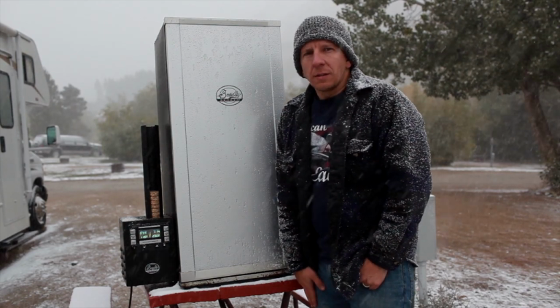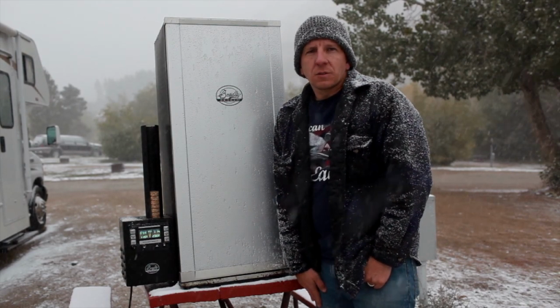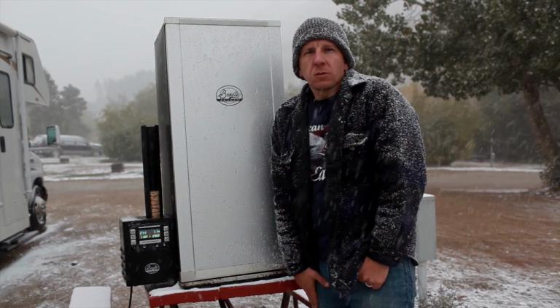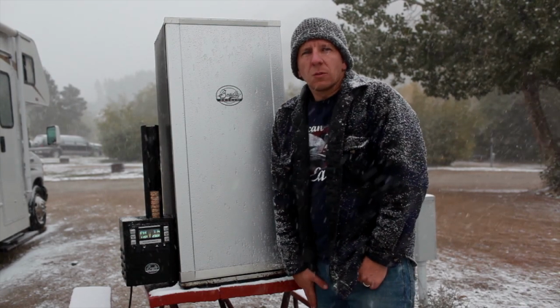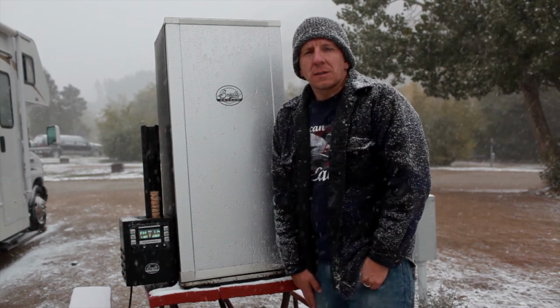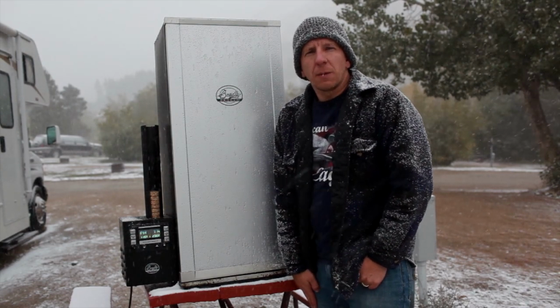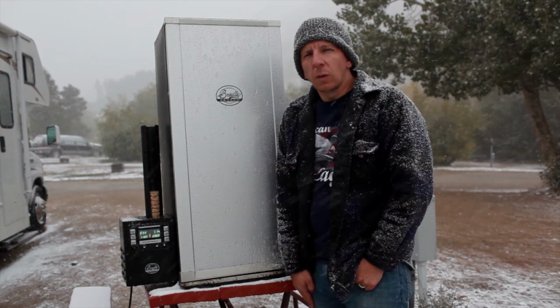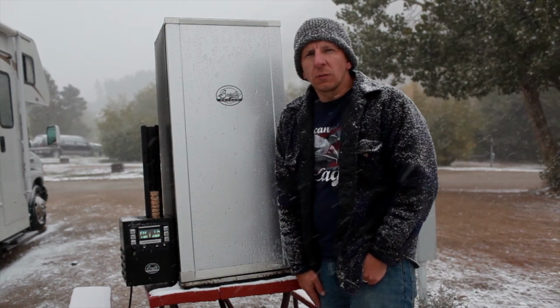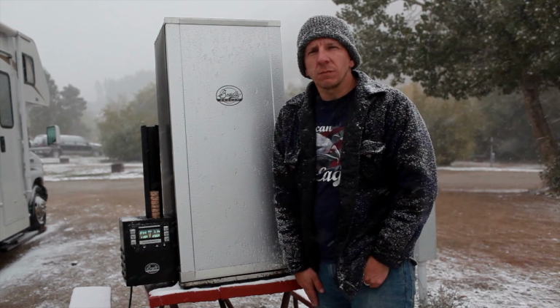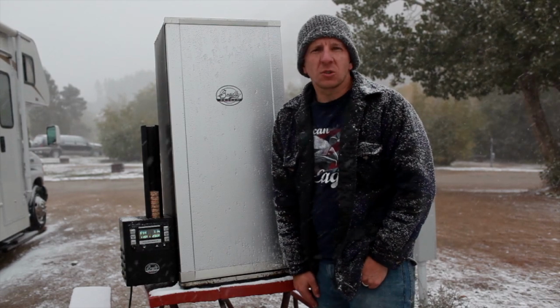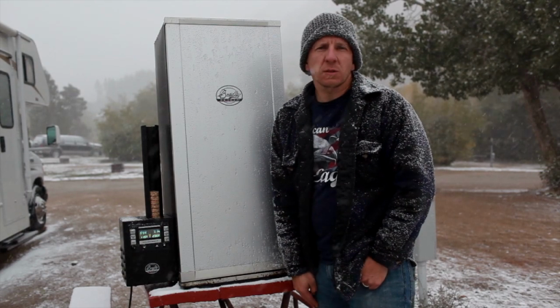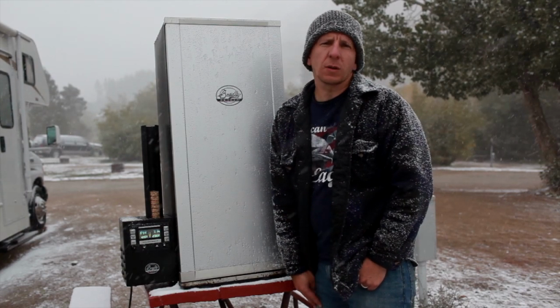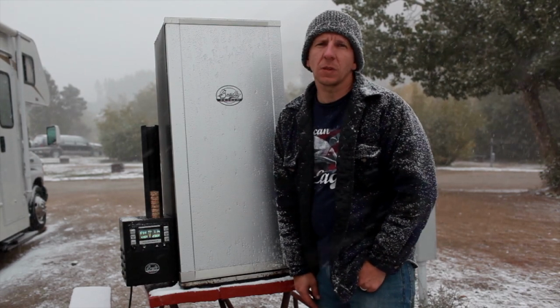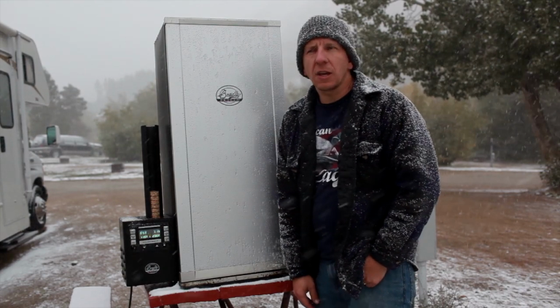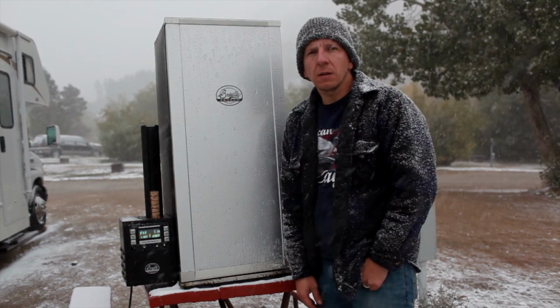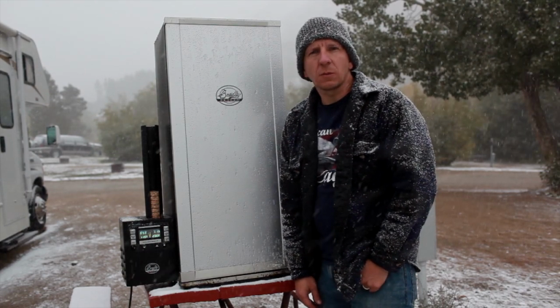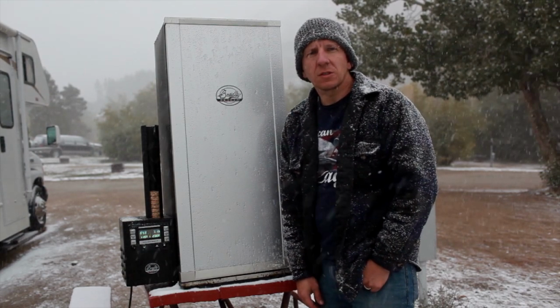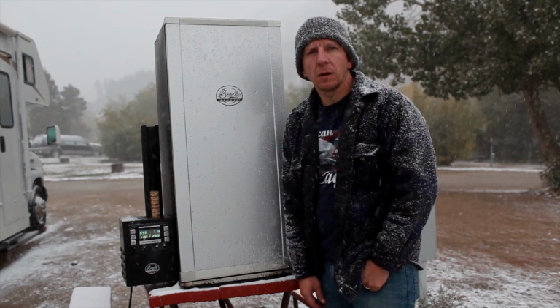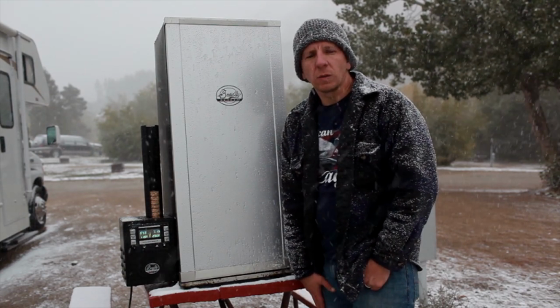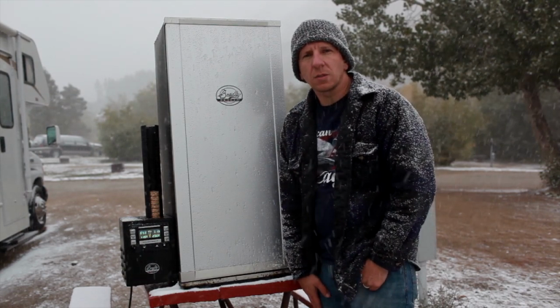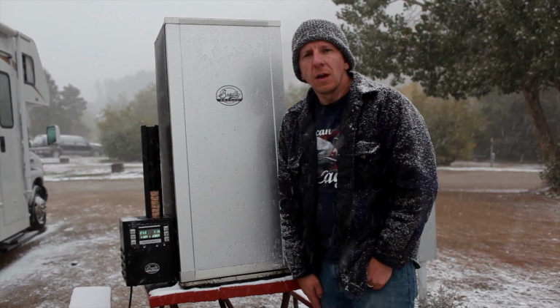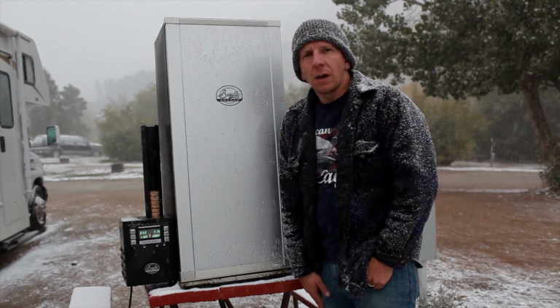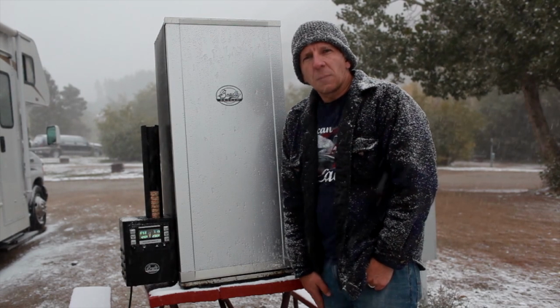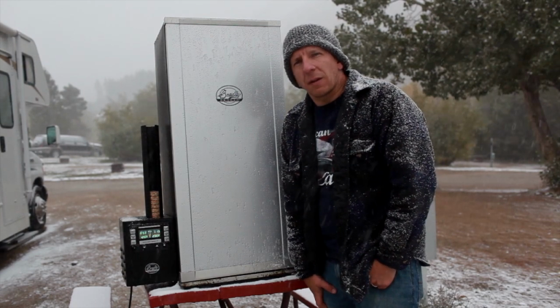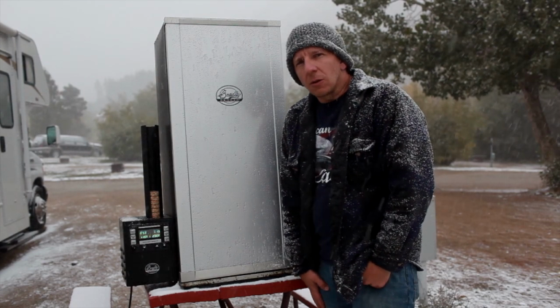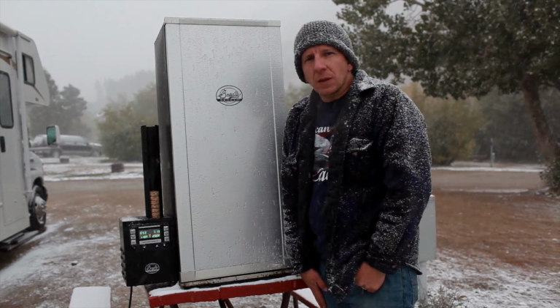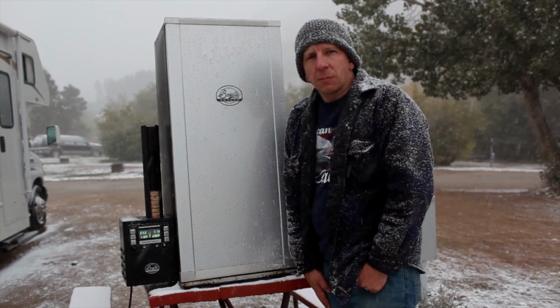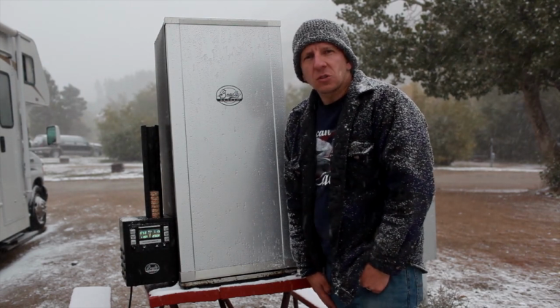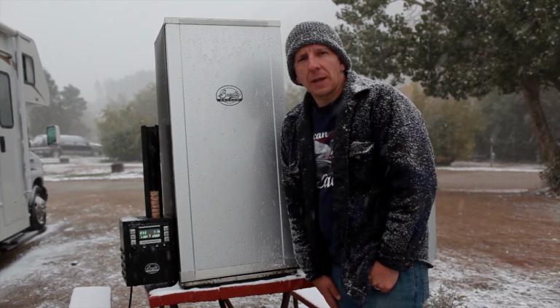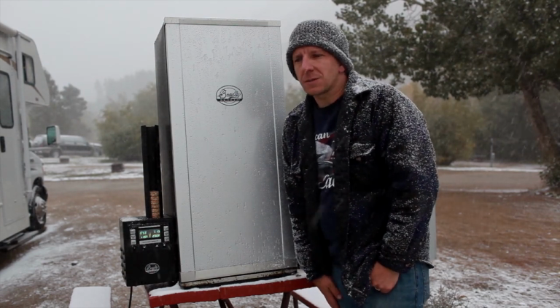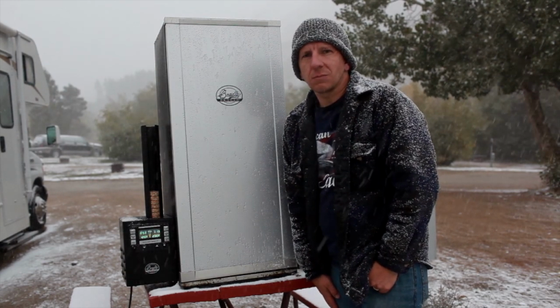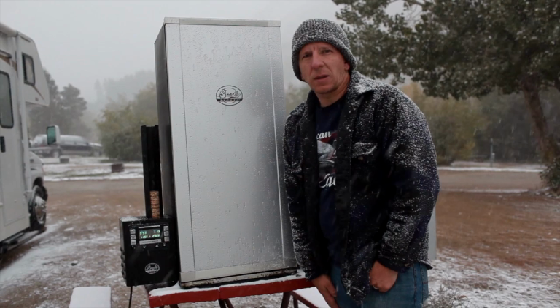This just goes to show that if you're willing, you can pretty much cook and smoke in any extreme conditions if you're willing to do so. We'll check back in about an hour, plate the fish up, and check back soon.